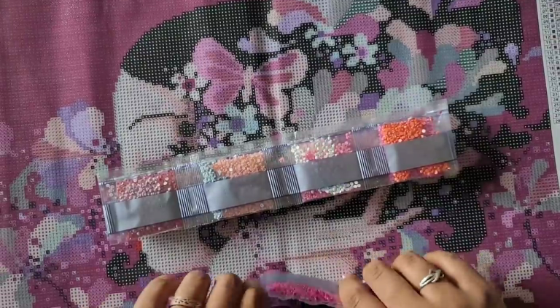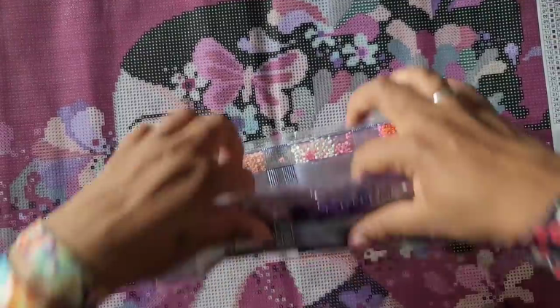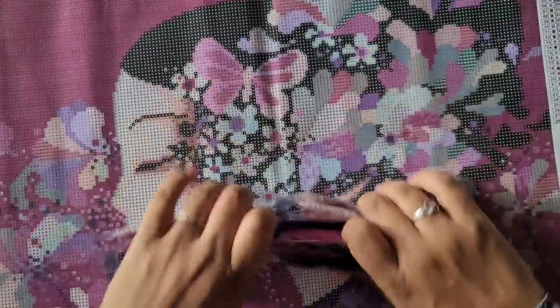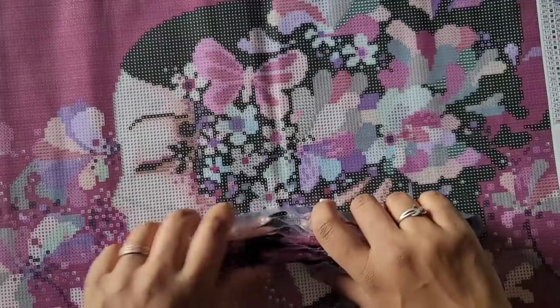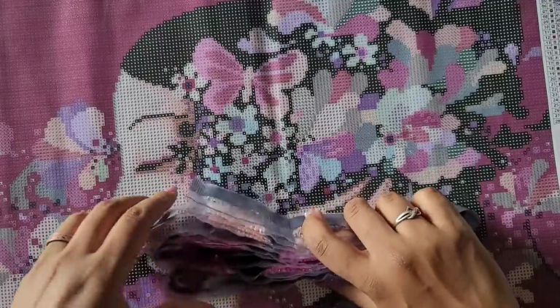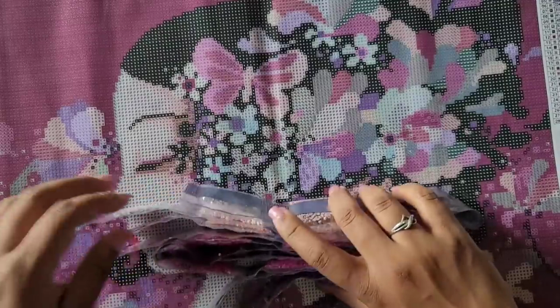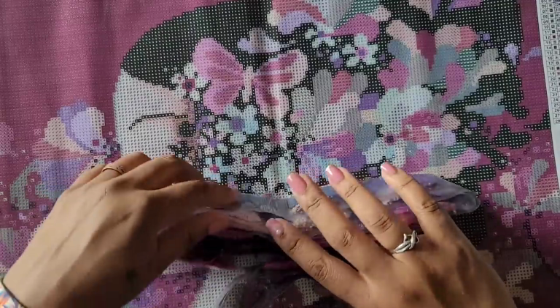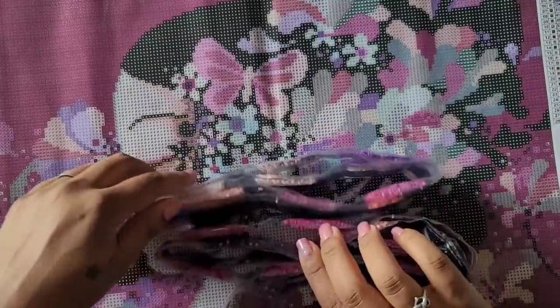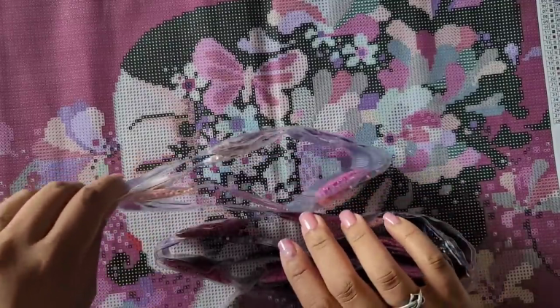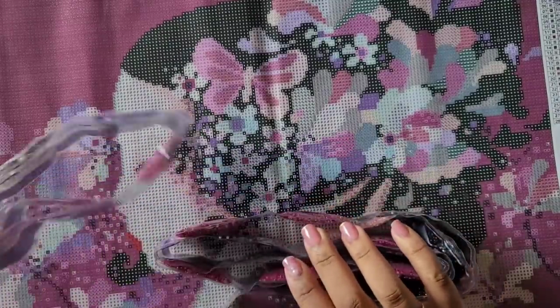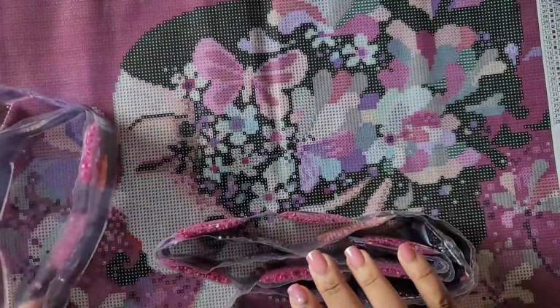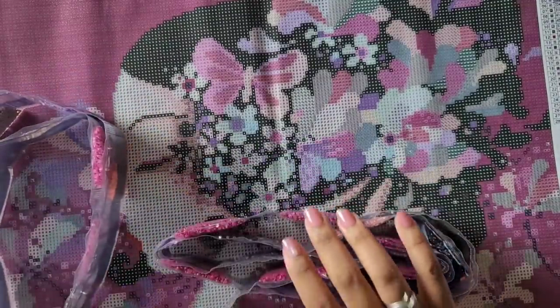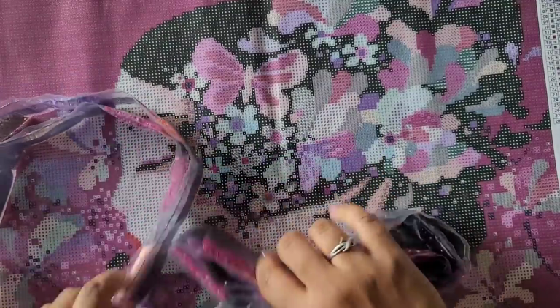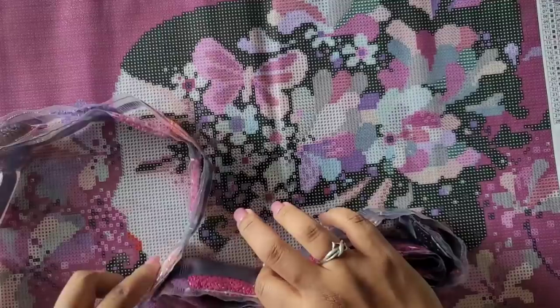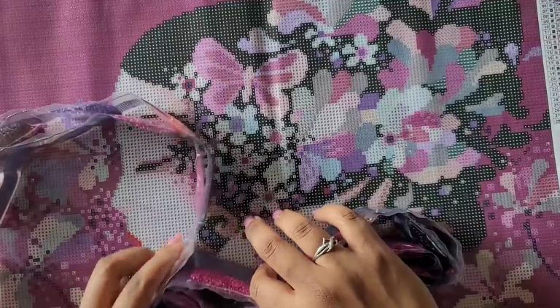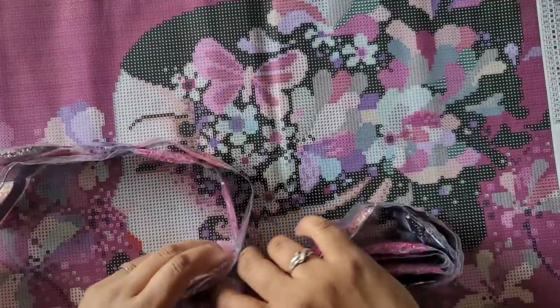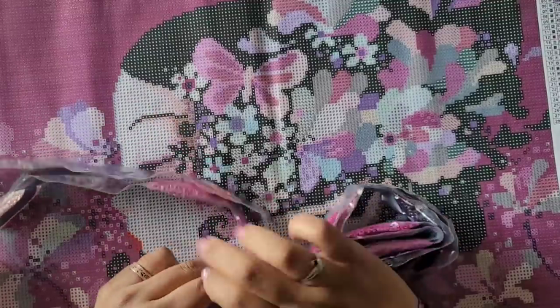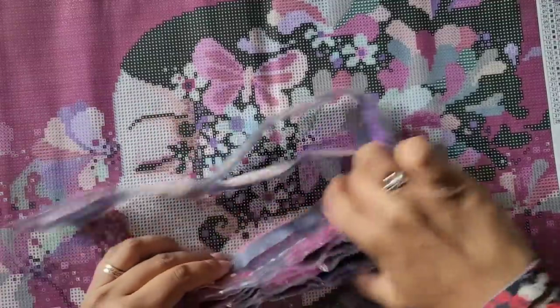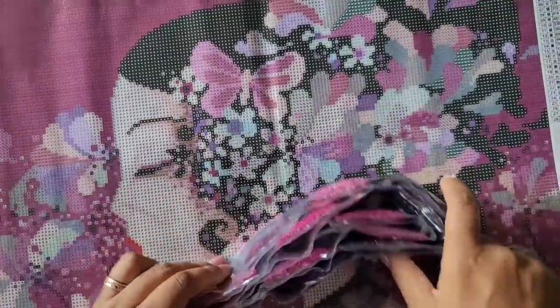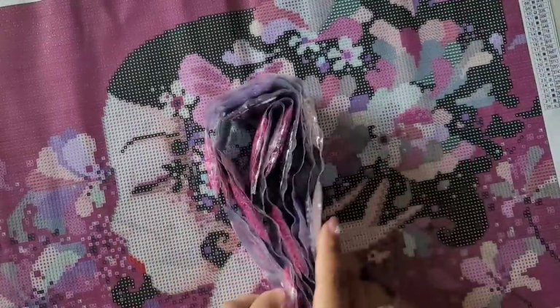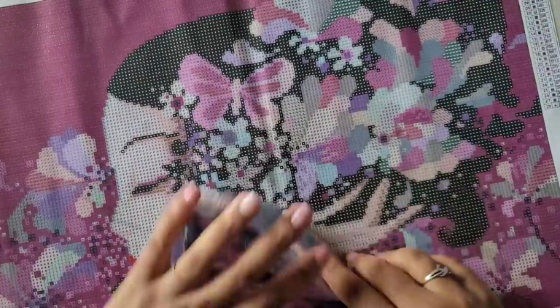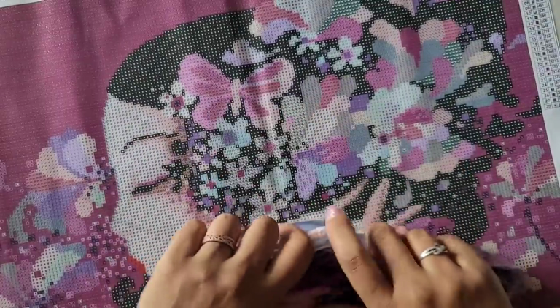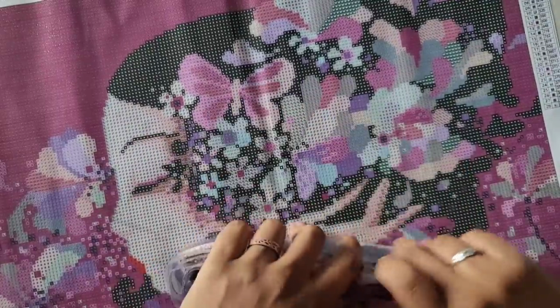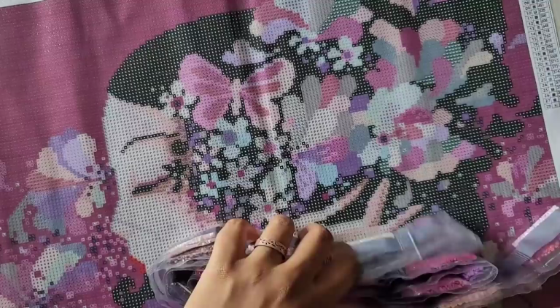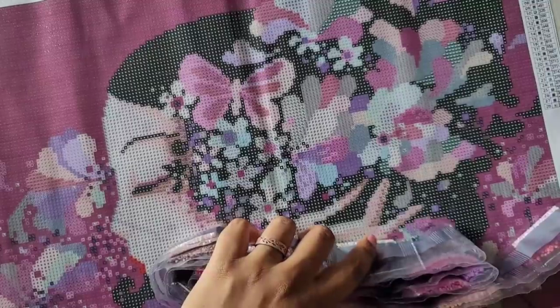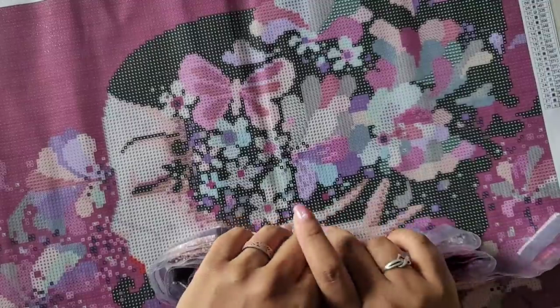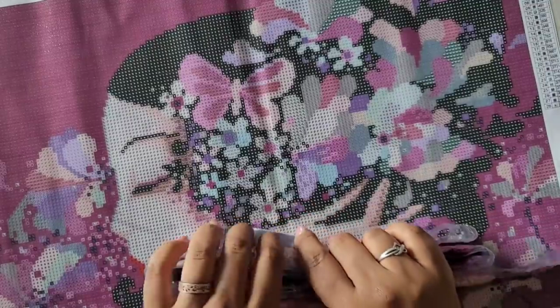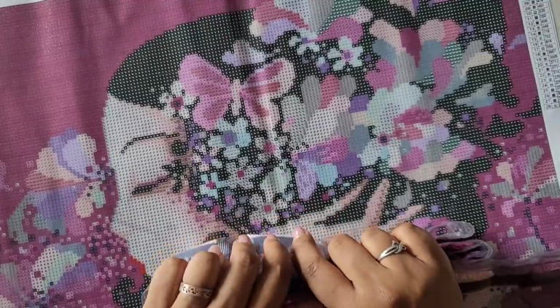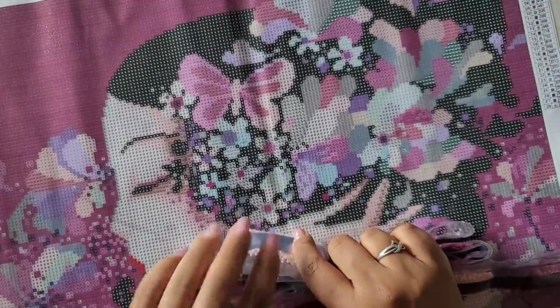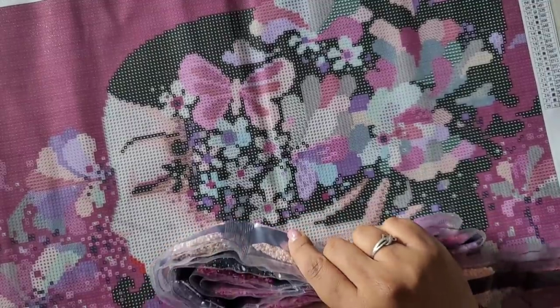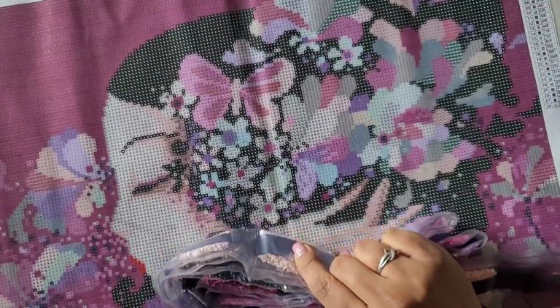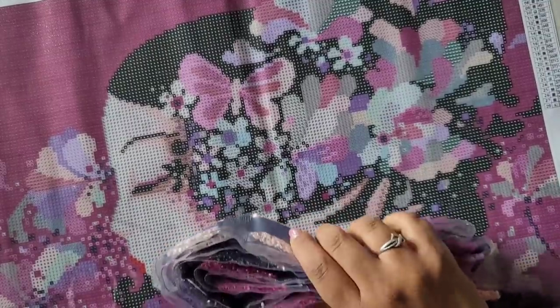Now I'm not sure what's in this second box so we're going to take a look at that together. We're gonna try to get these drills back in here somehow — that's the bag for the drills.